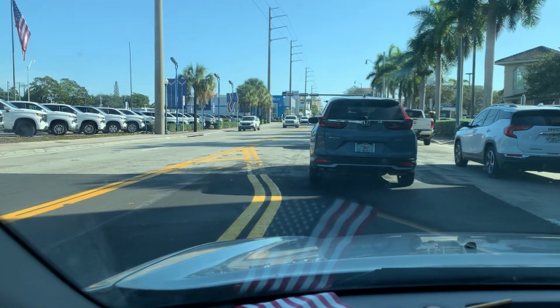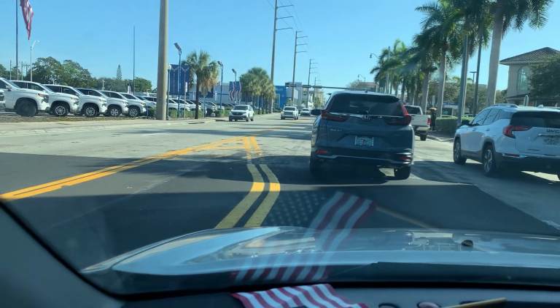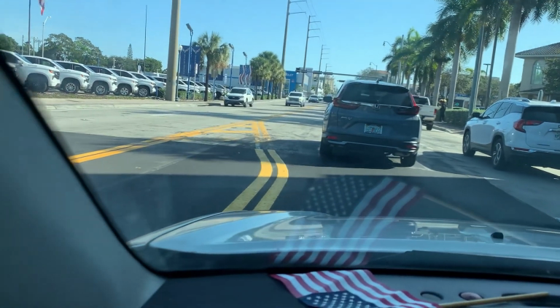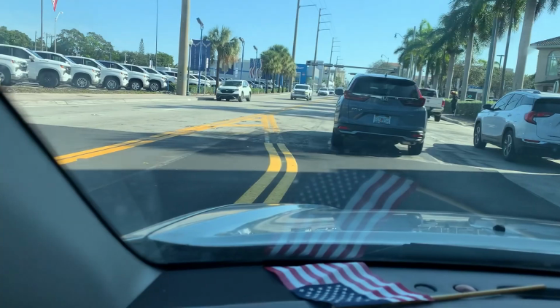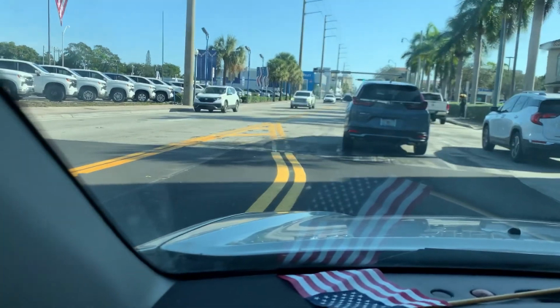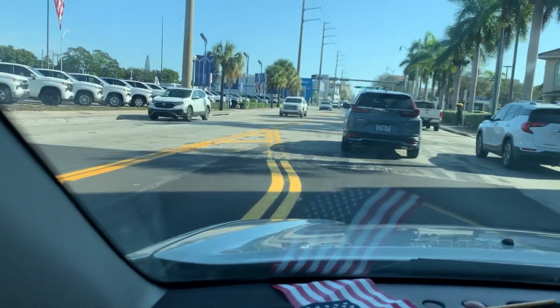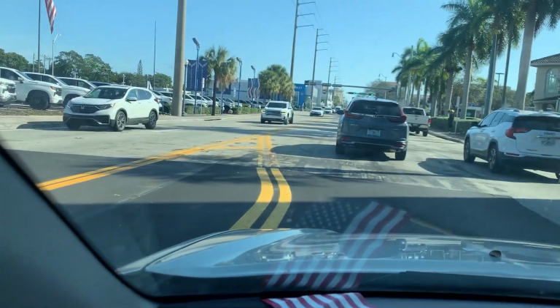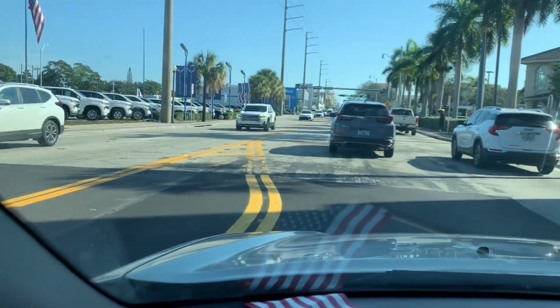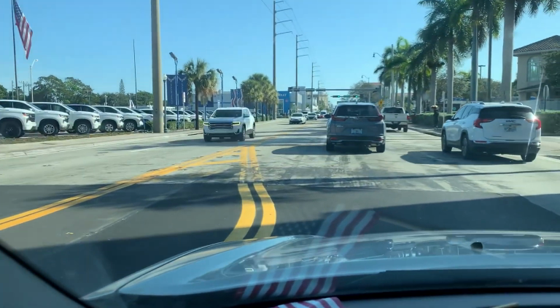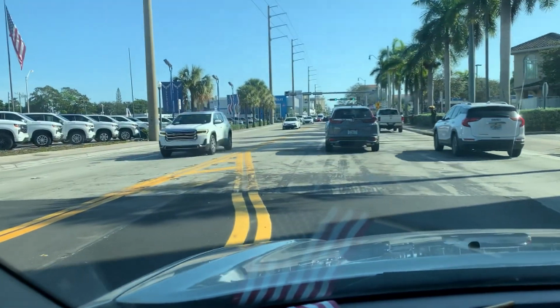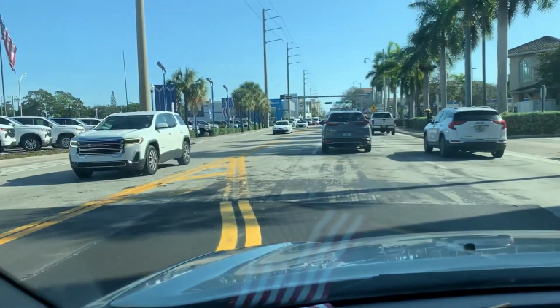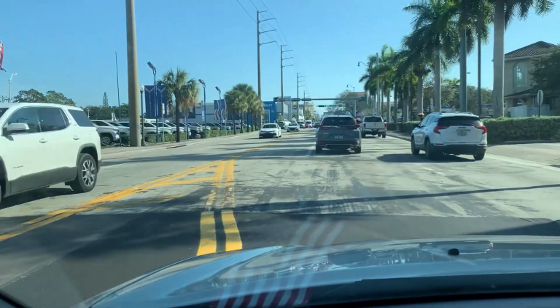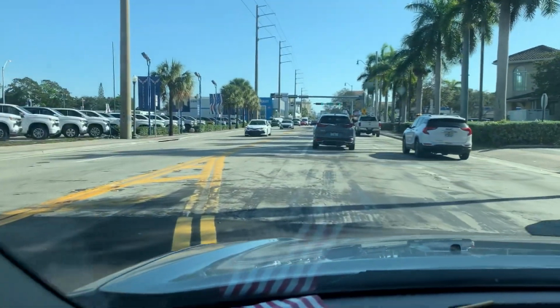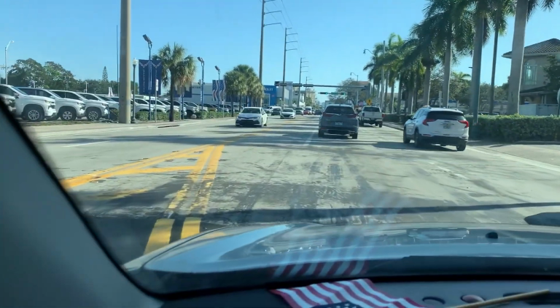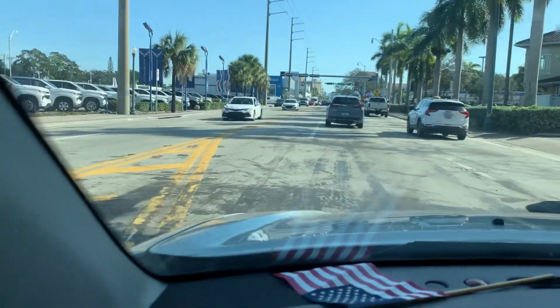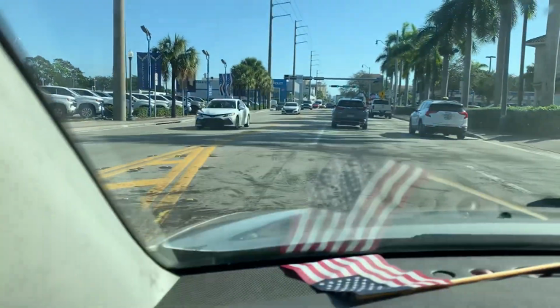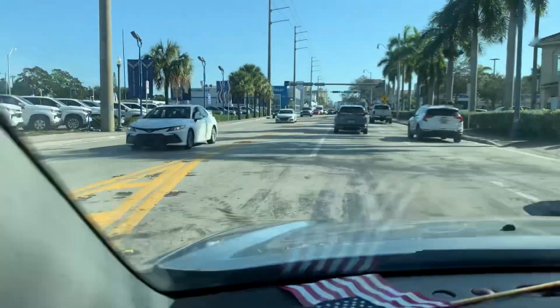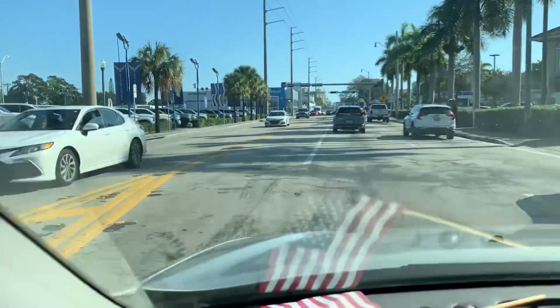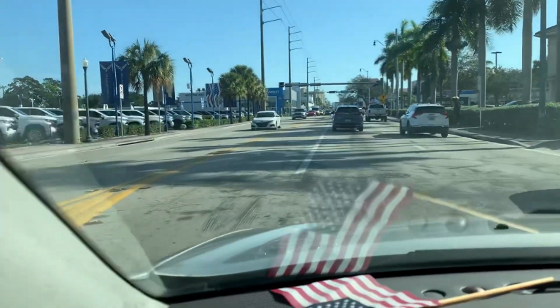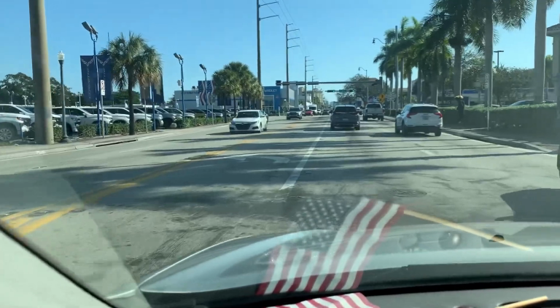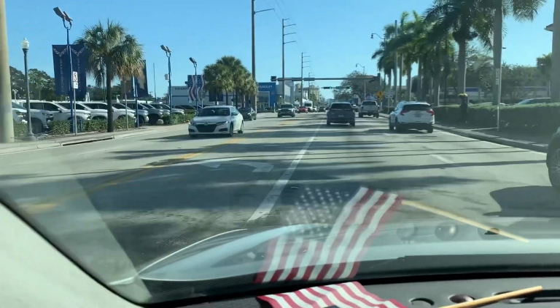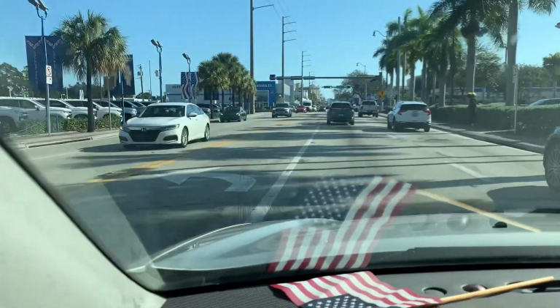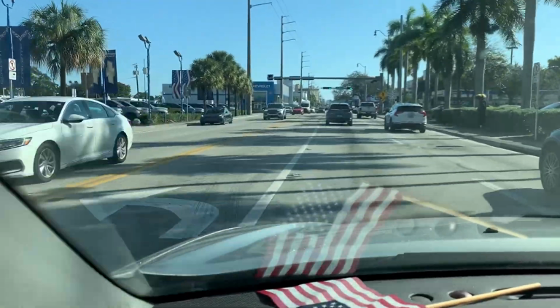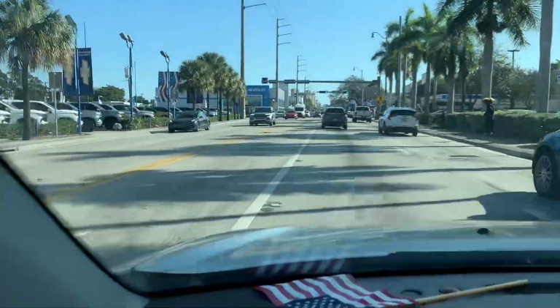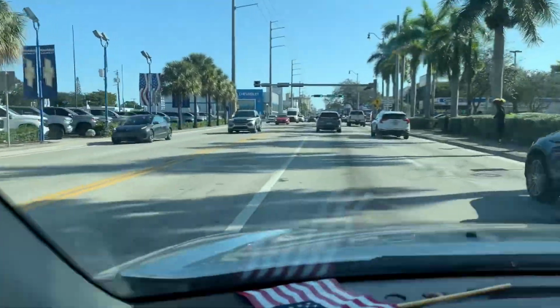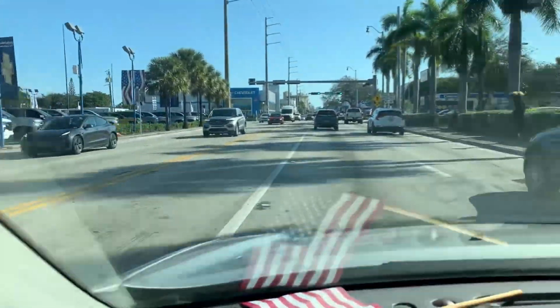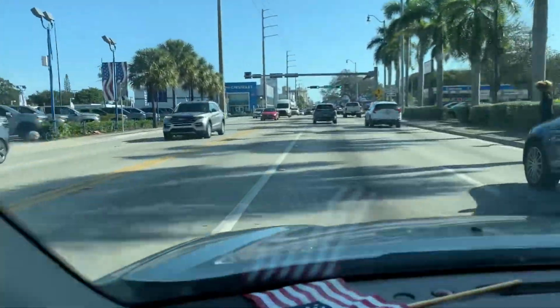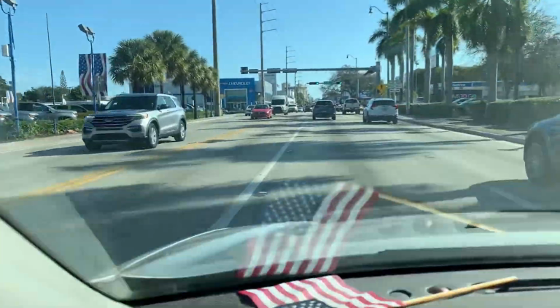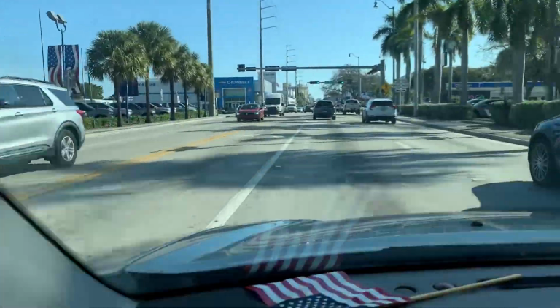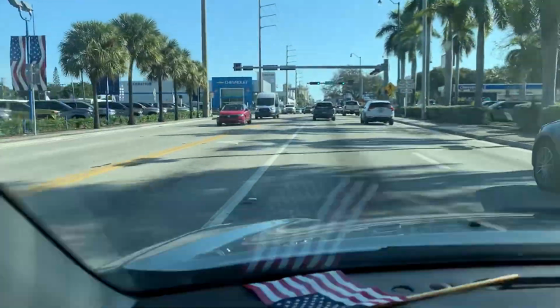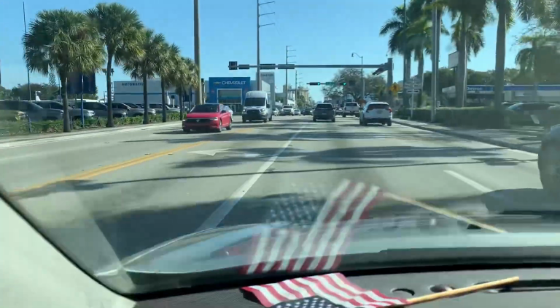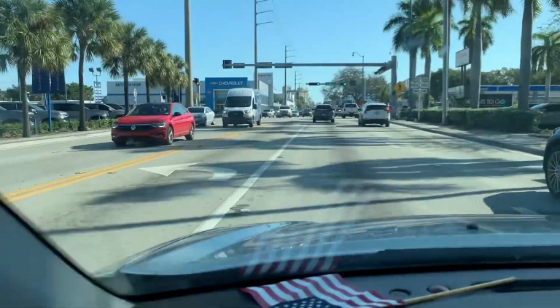And like that, my parents live by there, so I just swing by their house to say hi. So as we continue driving down here, Southwest 8th Street, heading east.